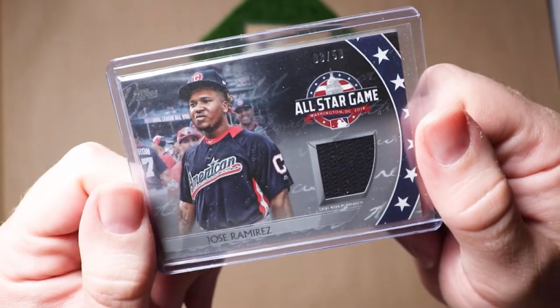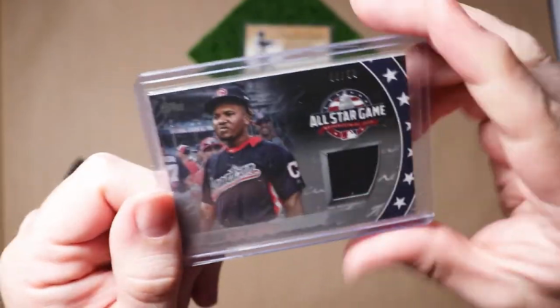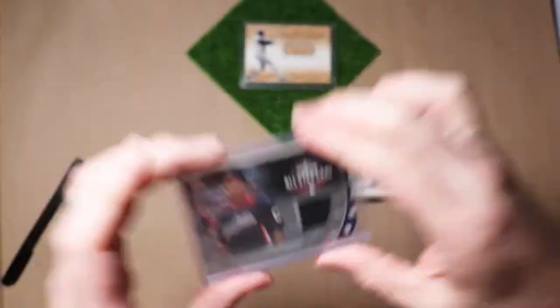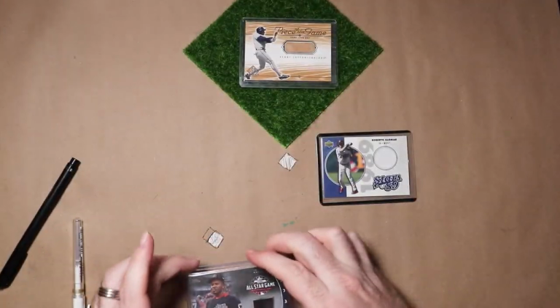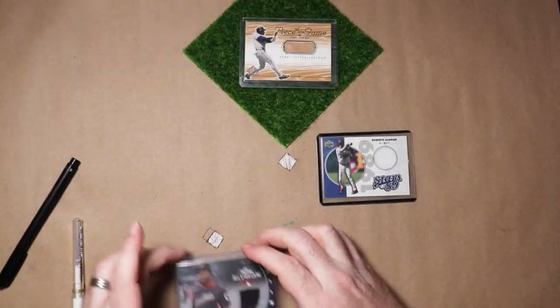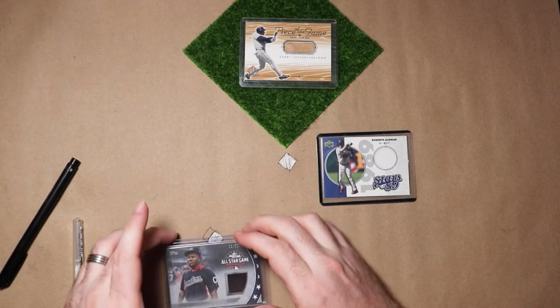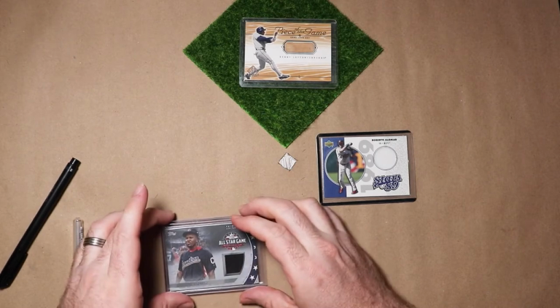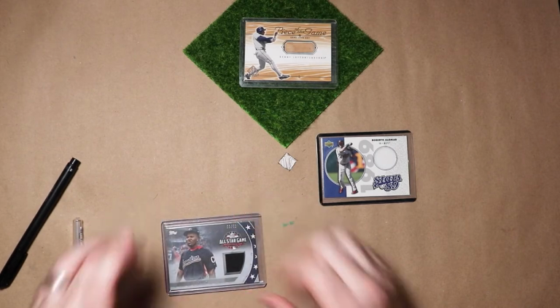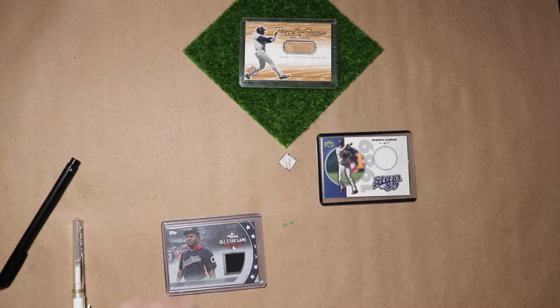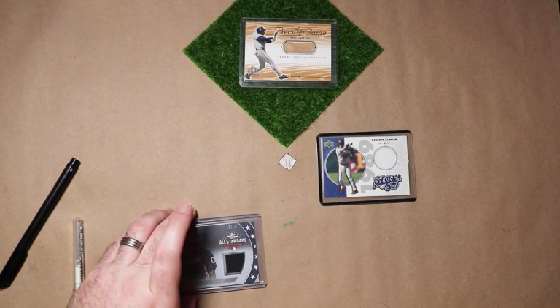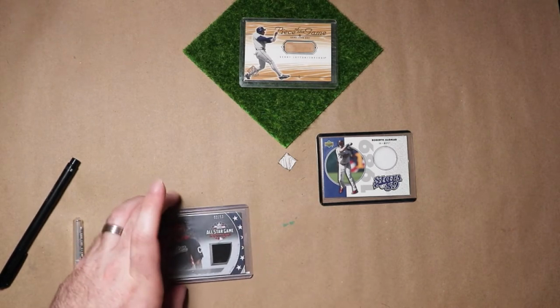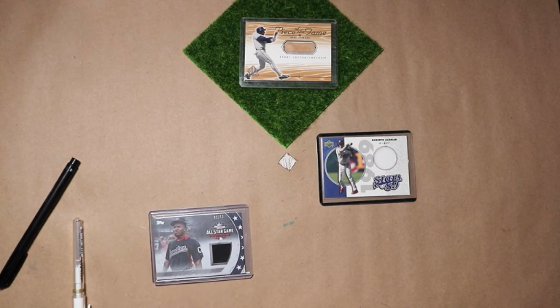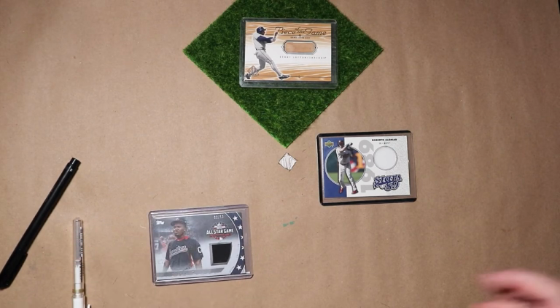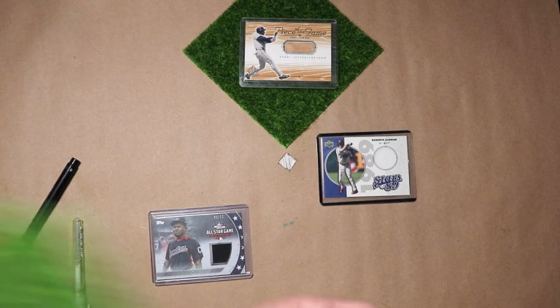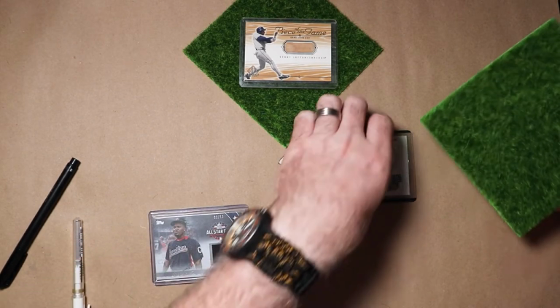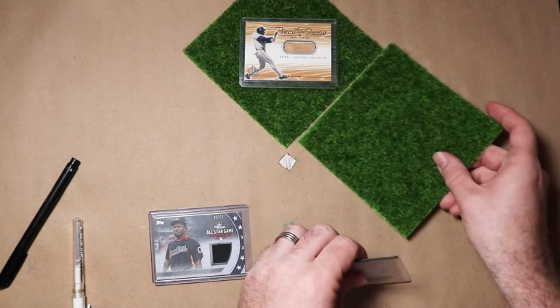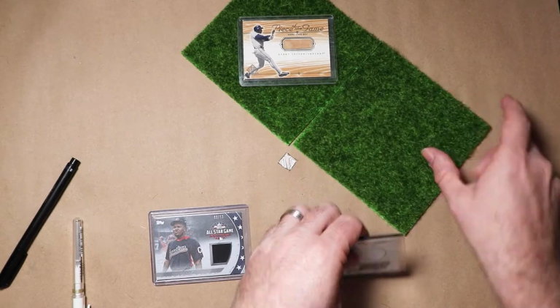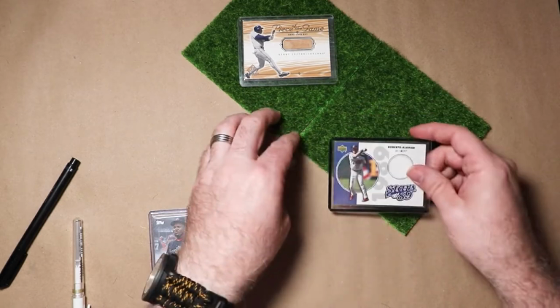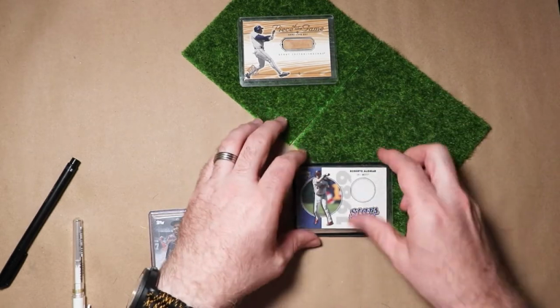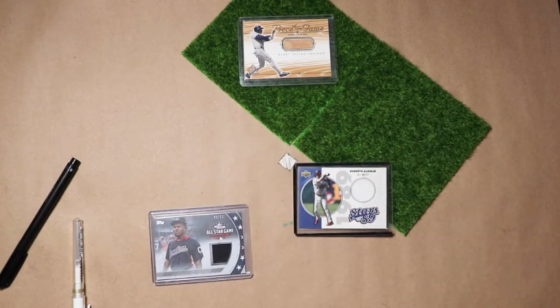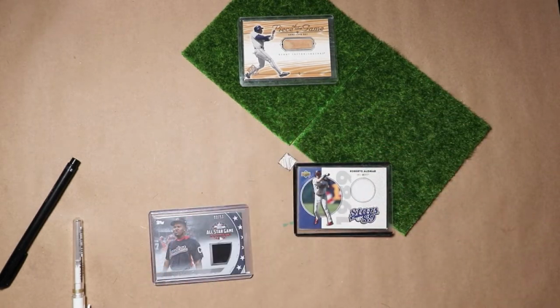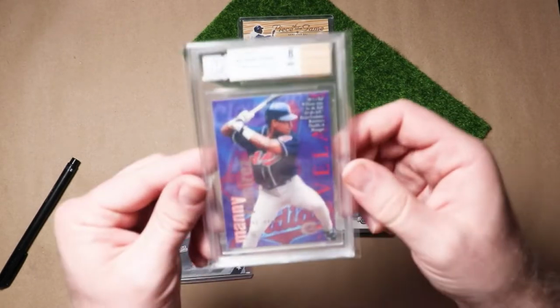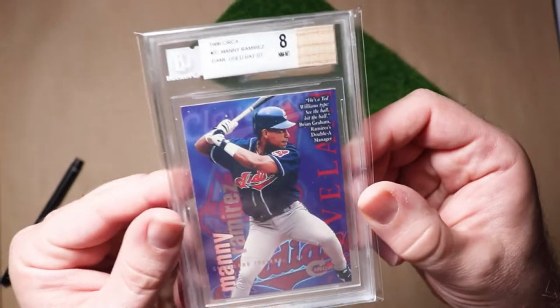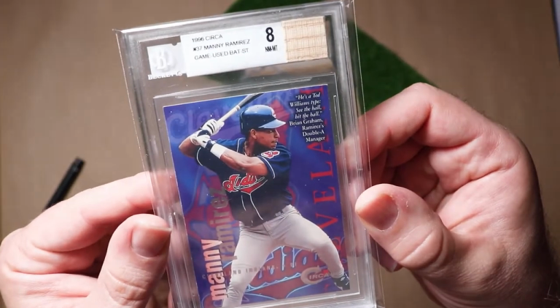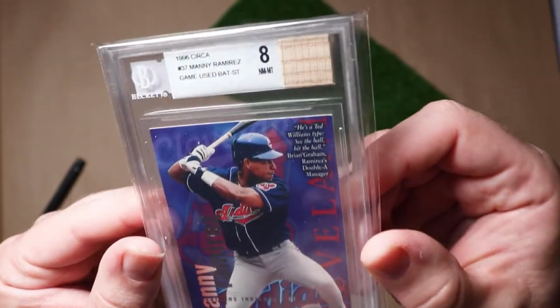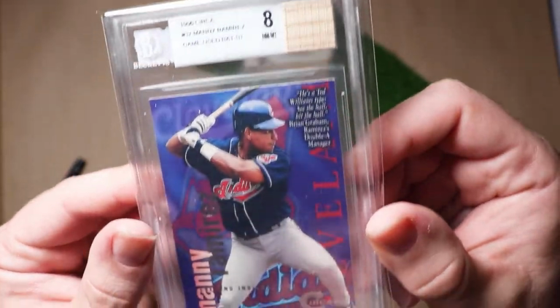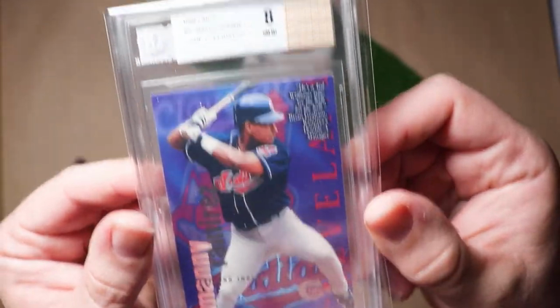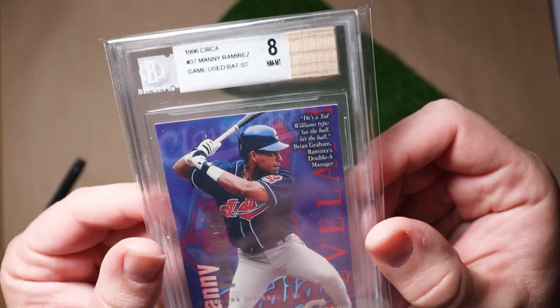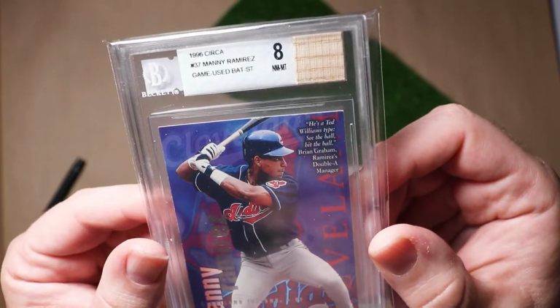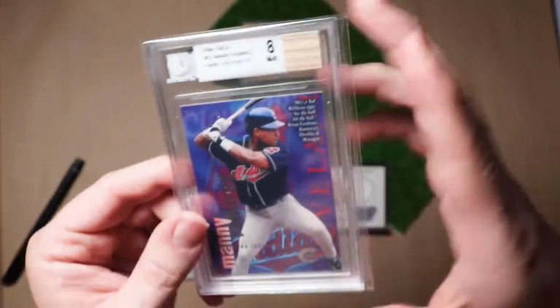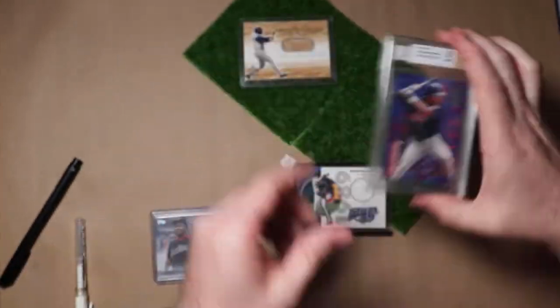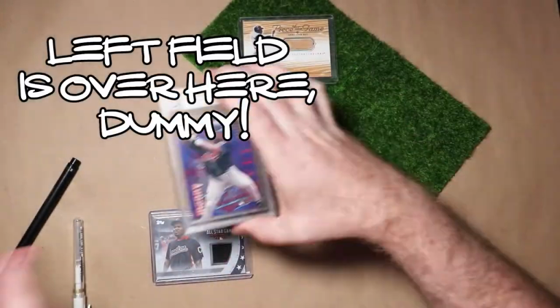Batting fourth and playing left field: one of the best right-handed hitters to ever play the game. He could sneeze RBIs and was a total space cadet. We have a bat relic from current outfielder for the Sydney Blue Sox, Manuel Aristides Ramirez, aka Manny being Manny.